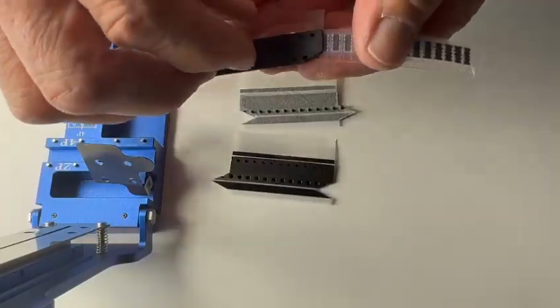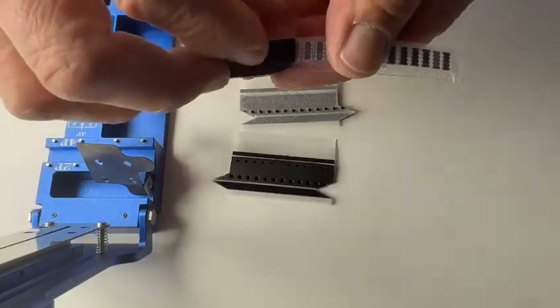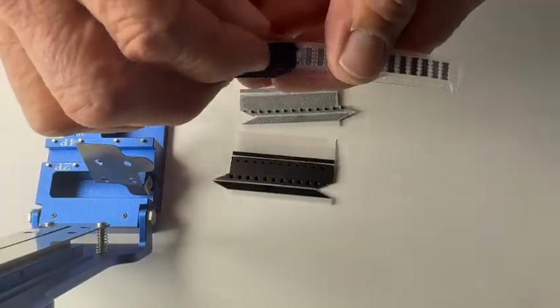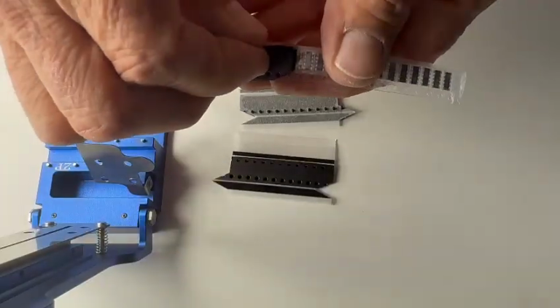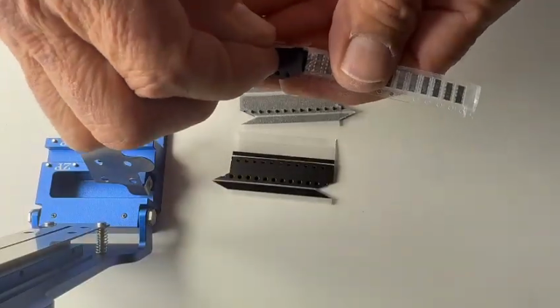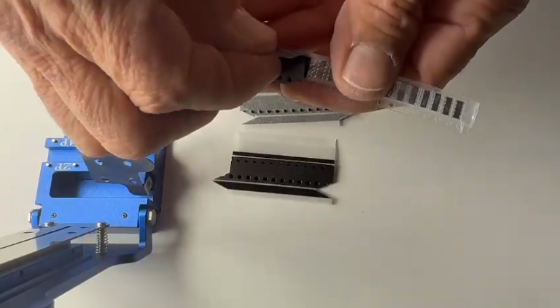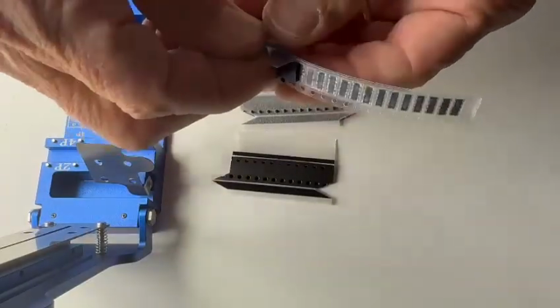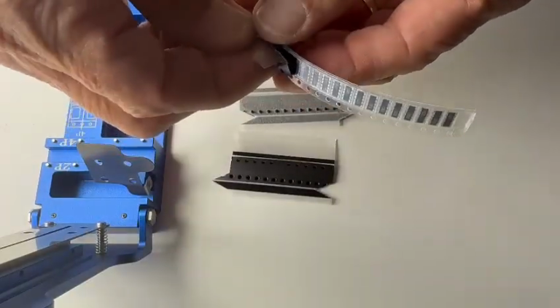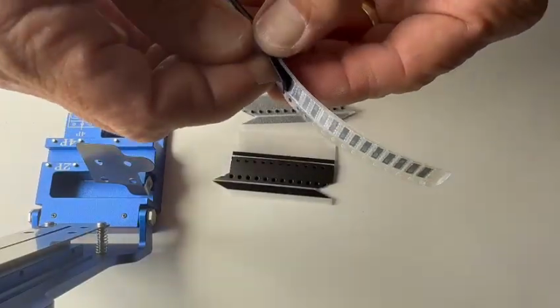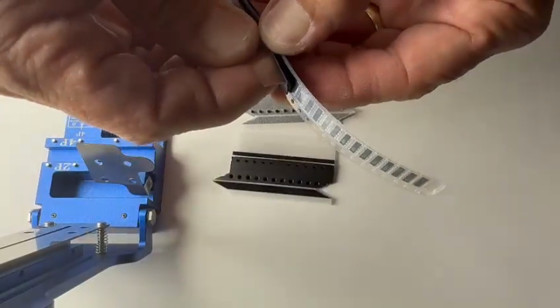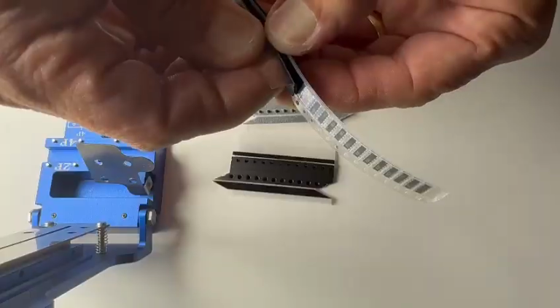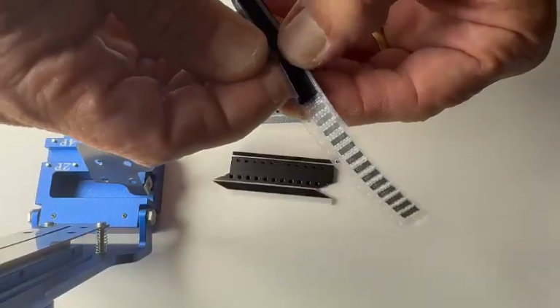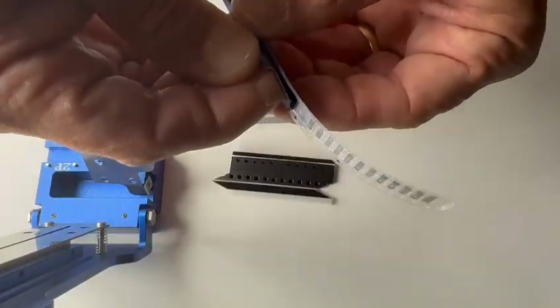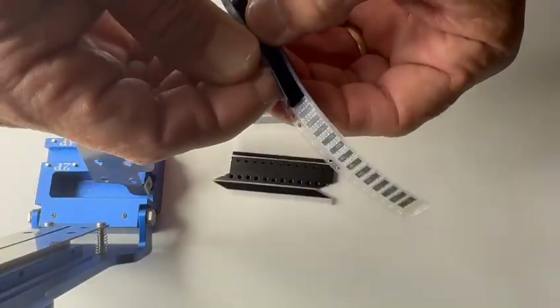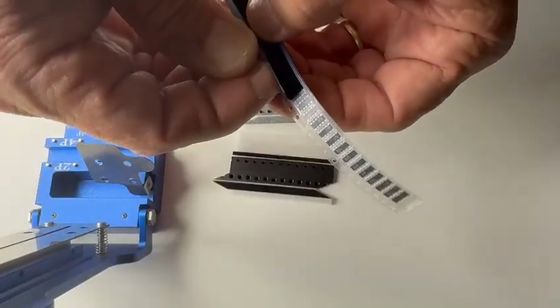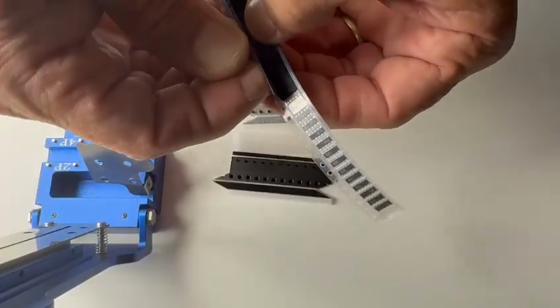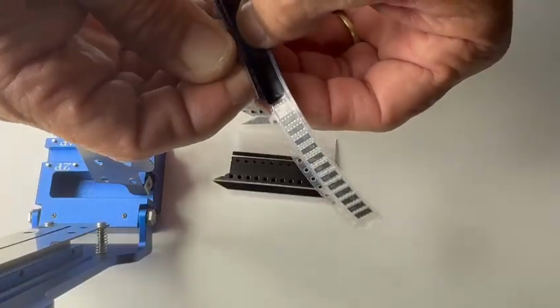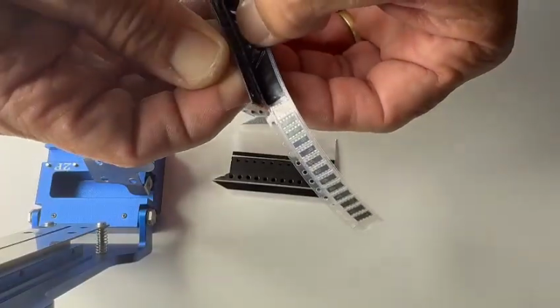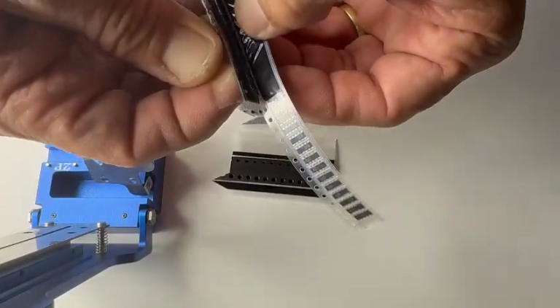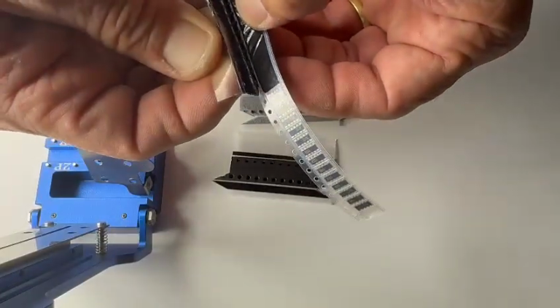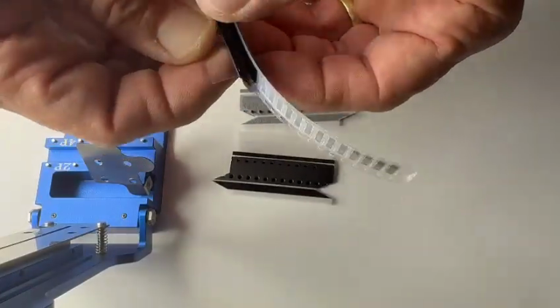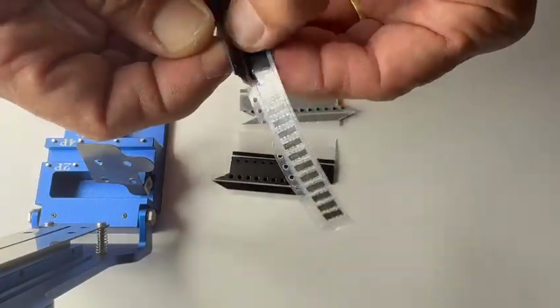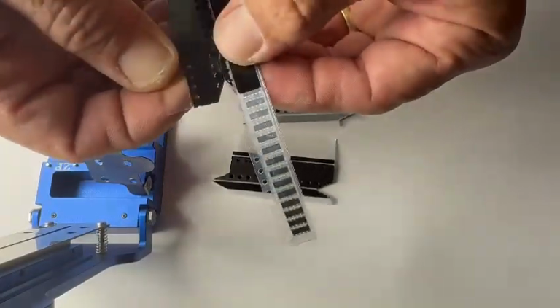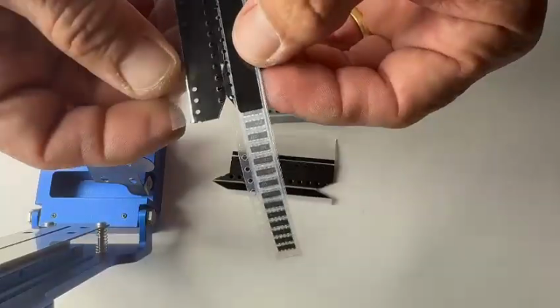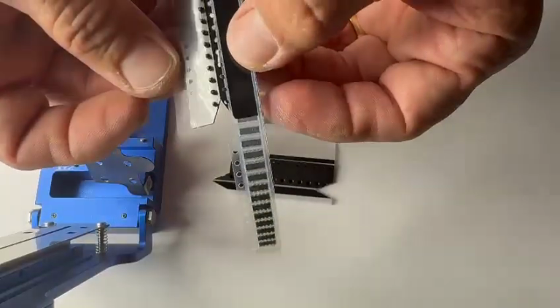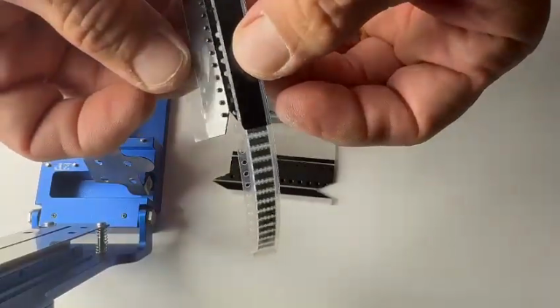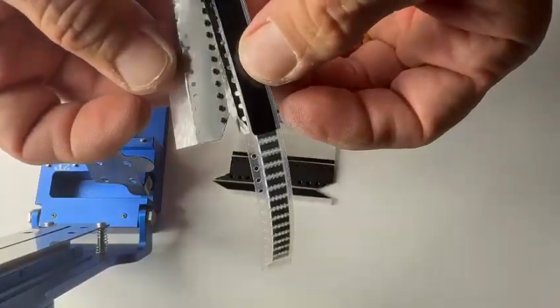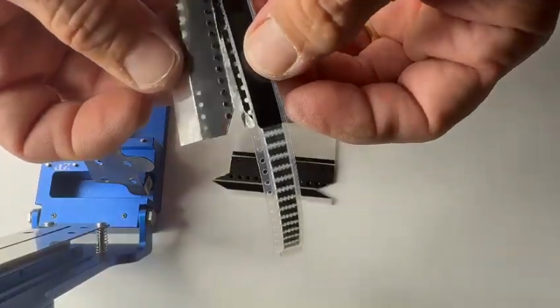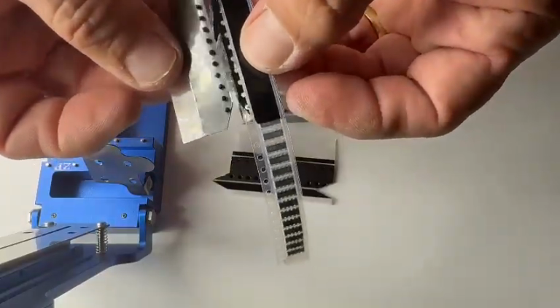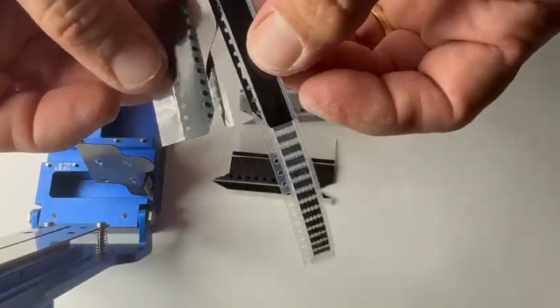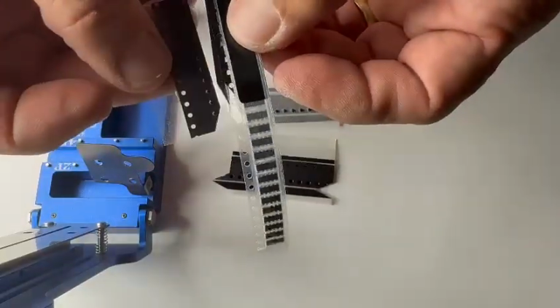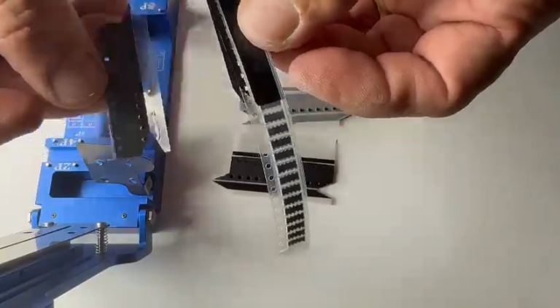We will then remove the jig — the splice tape jig — and you will see that the jig pins come up off of there as well.